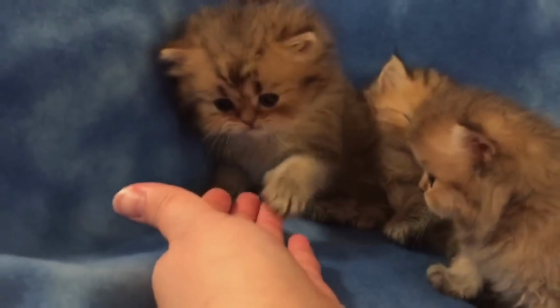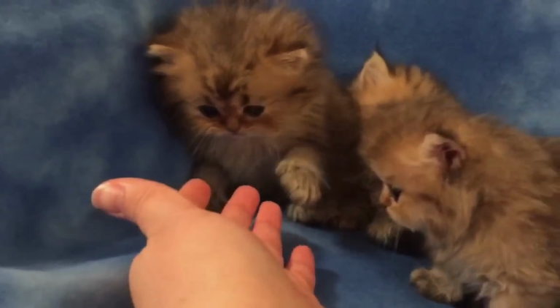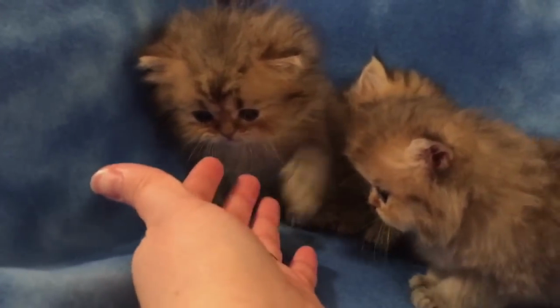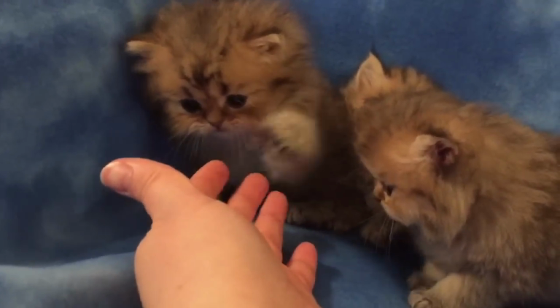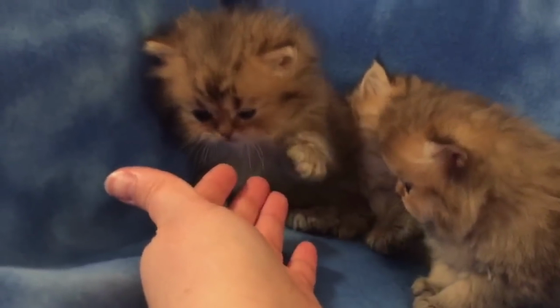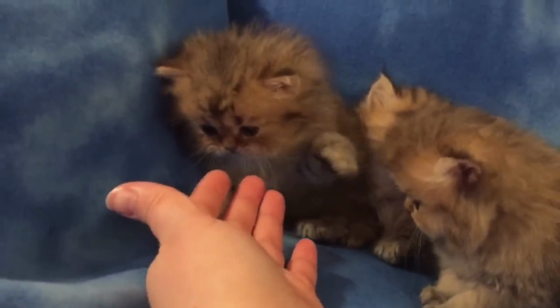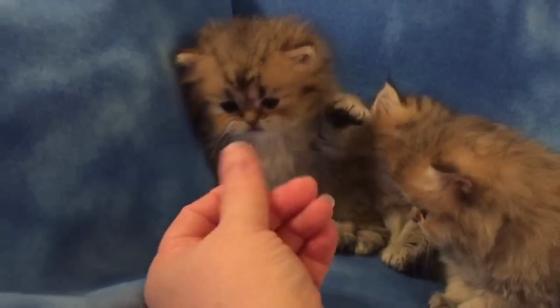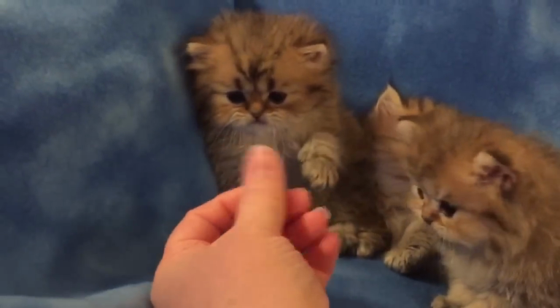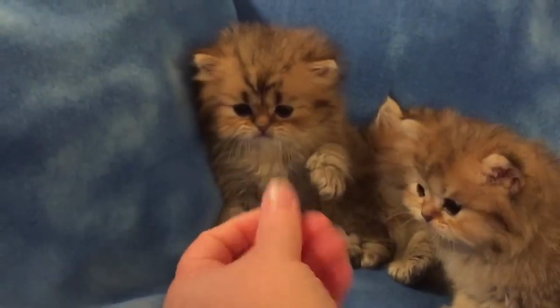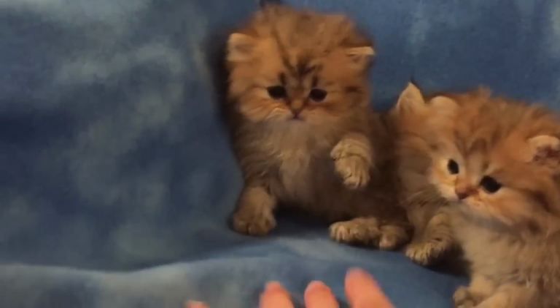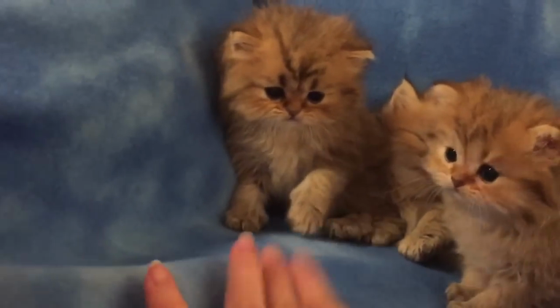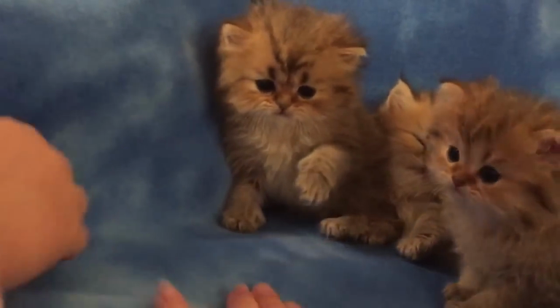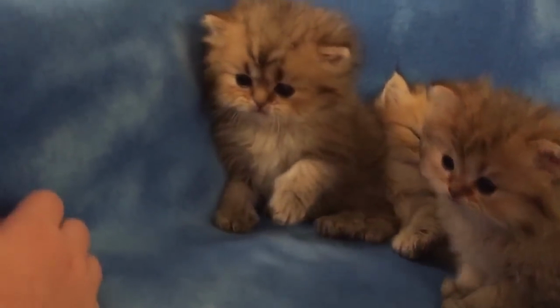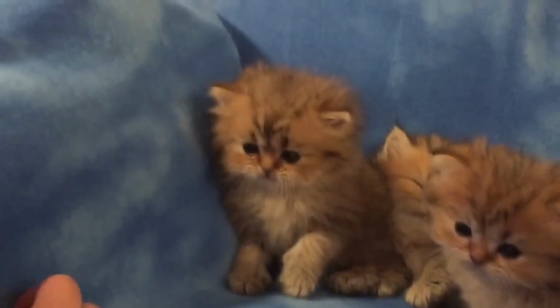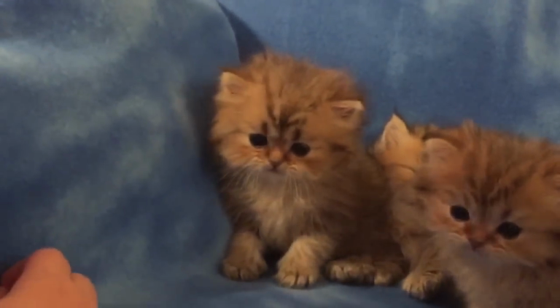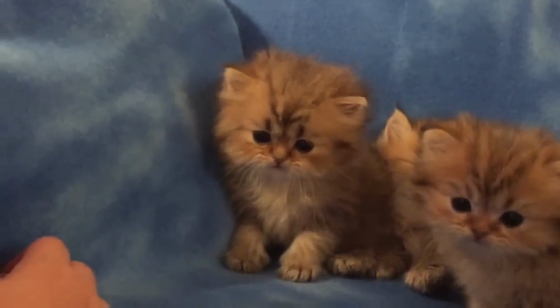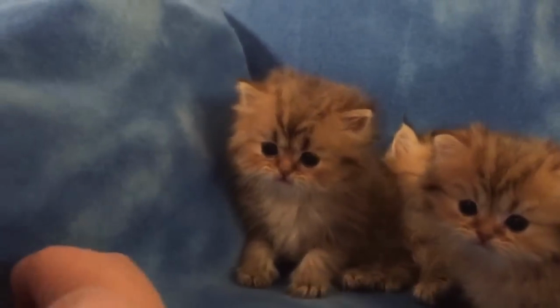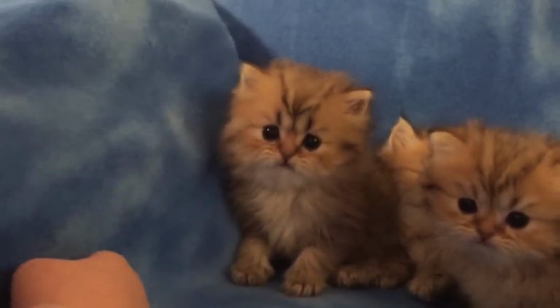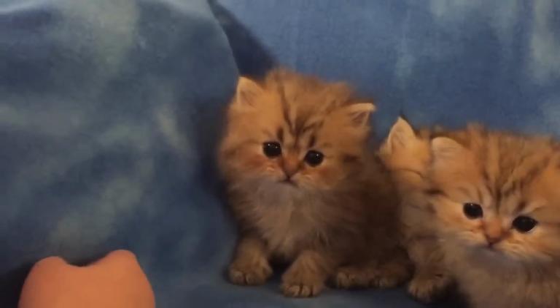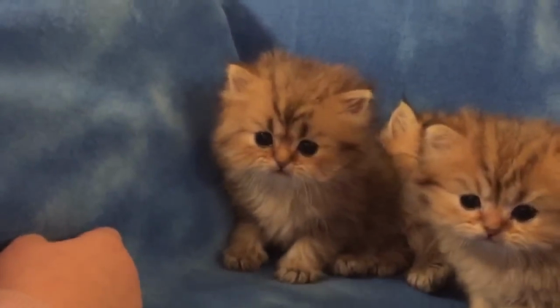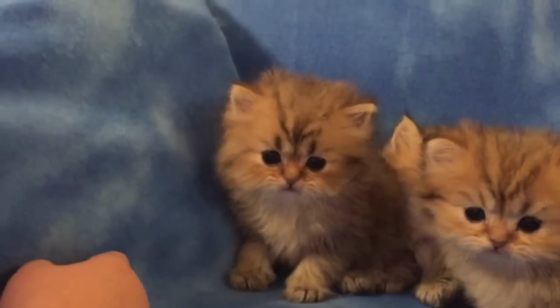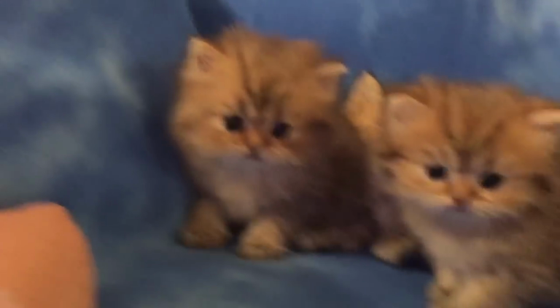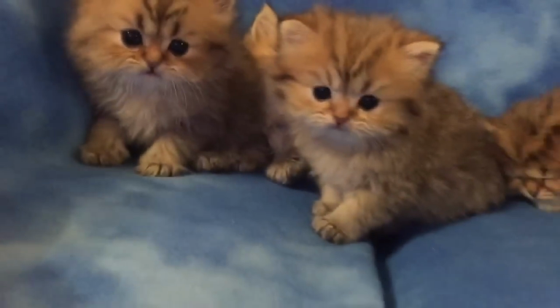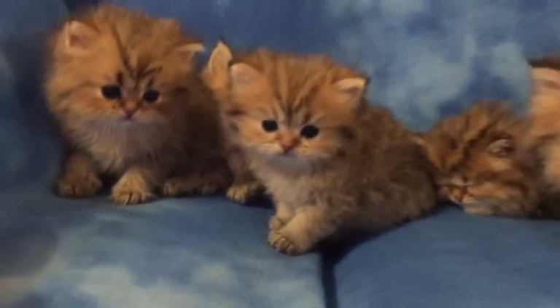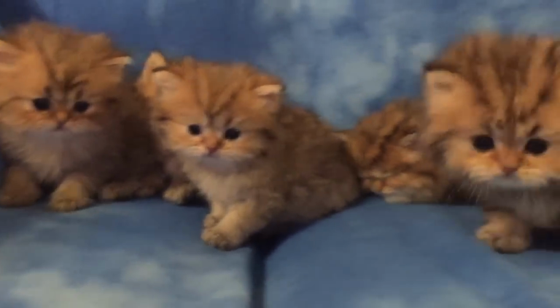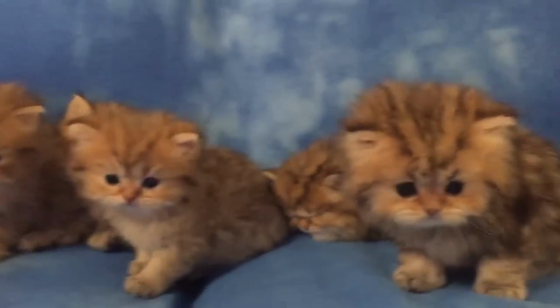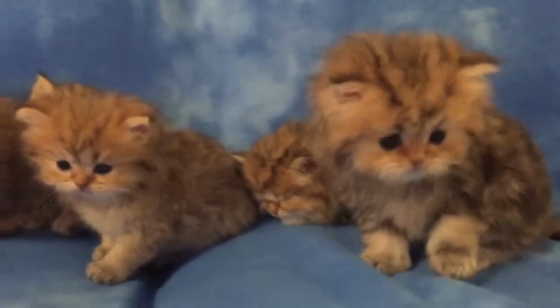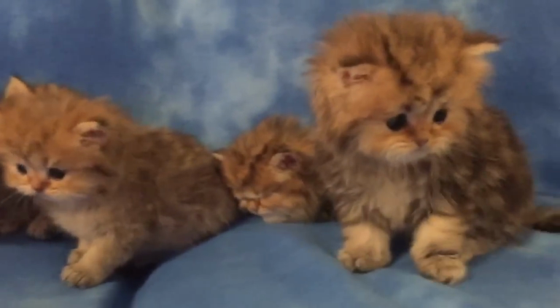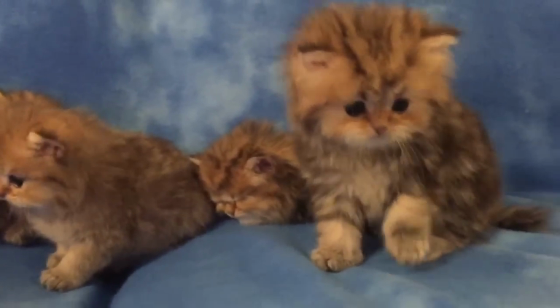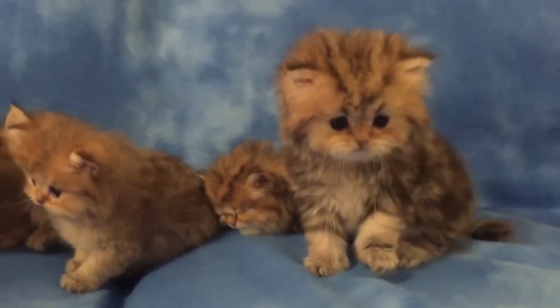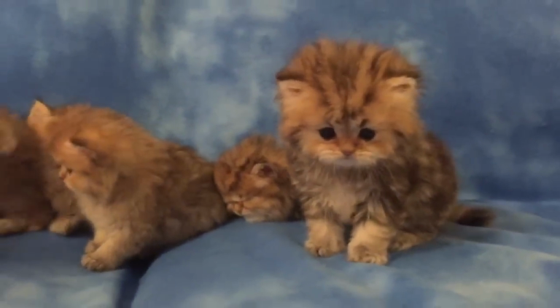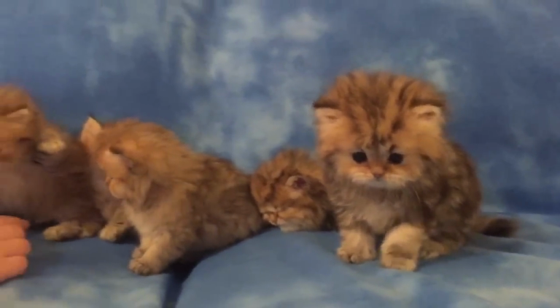Jesse just wants to play. Are you going to get me? Don't put a shadow on him. All right, I guess I filmed enough of these silly babies.